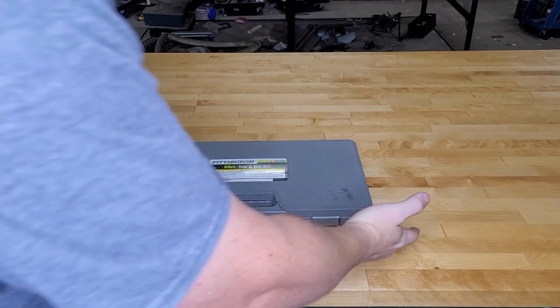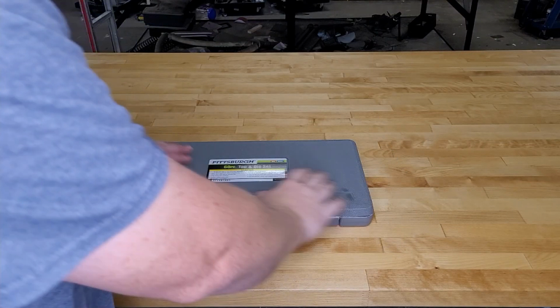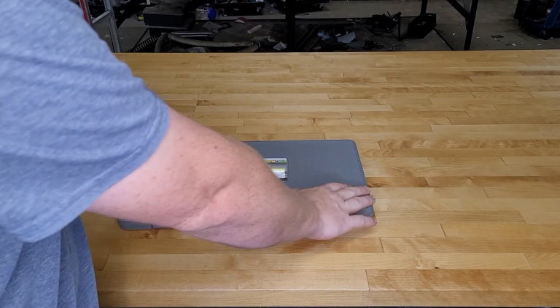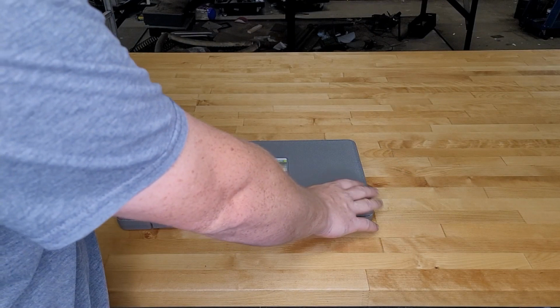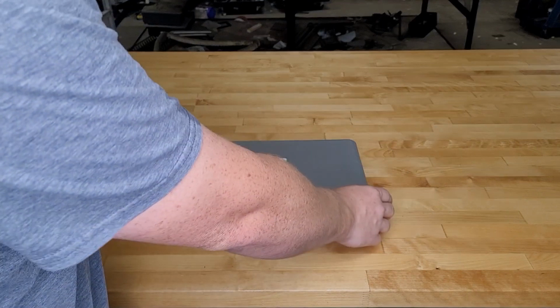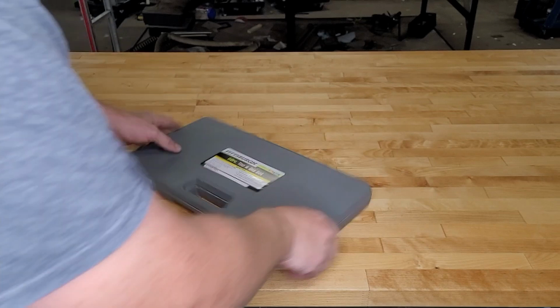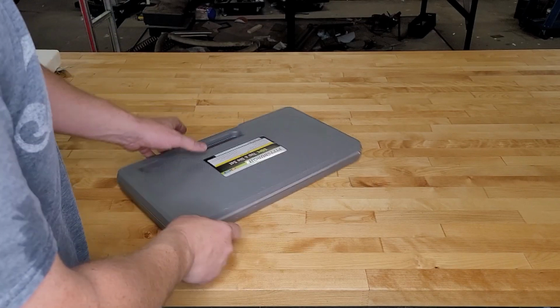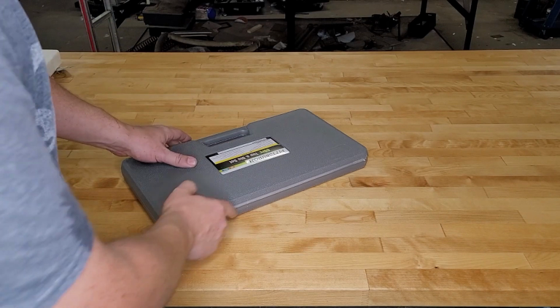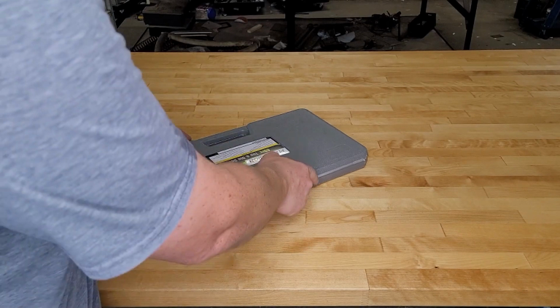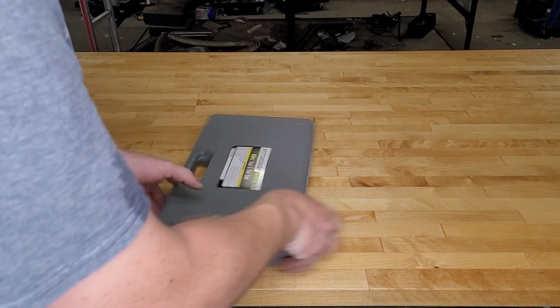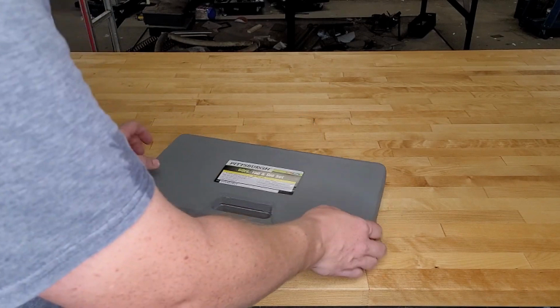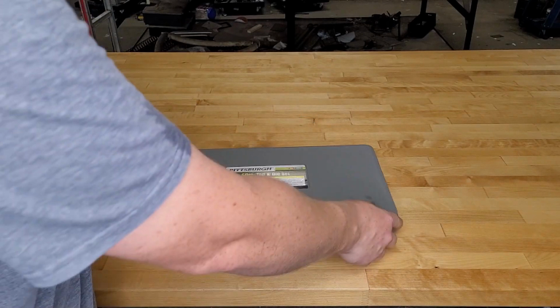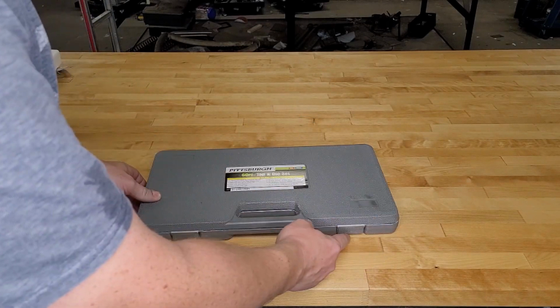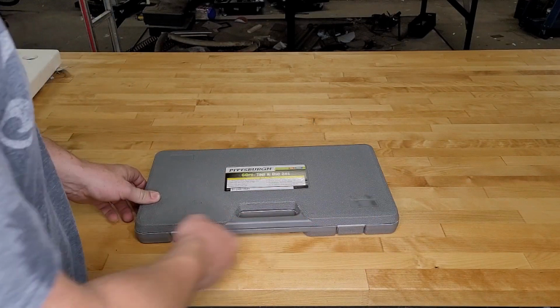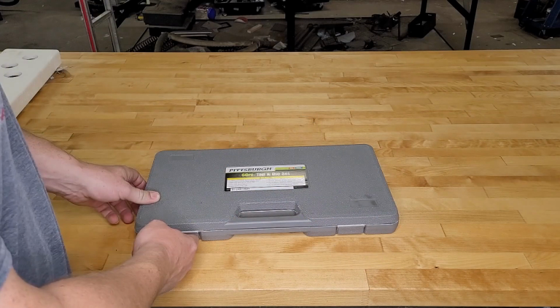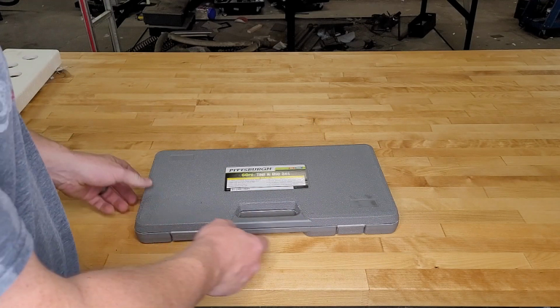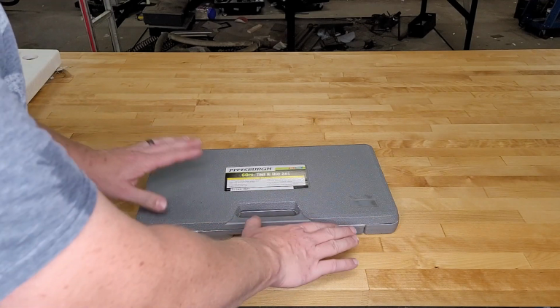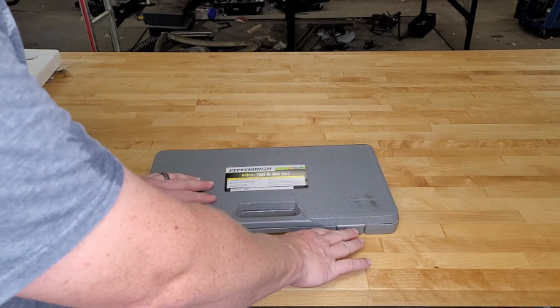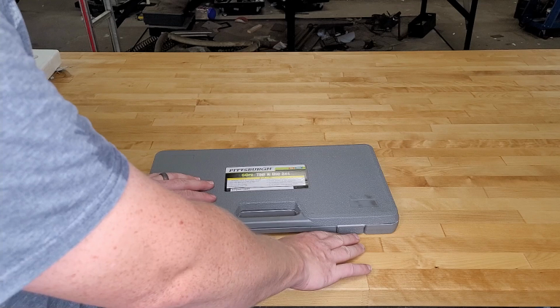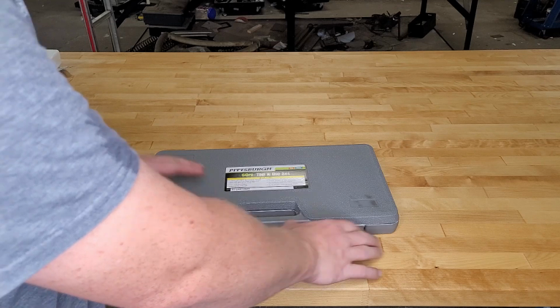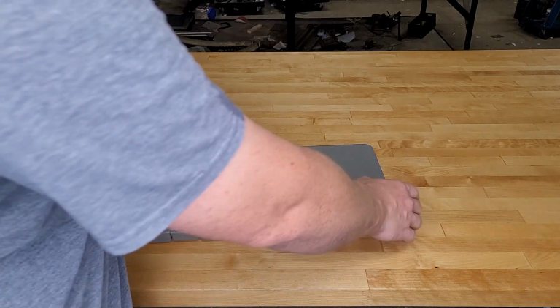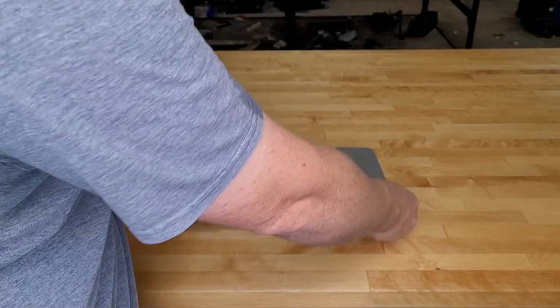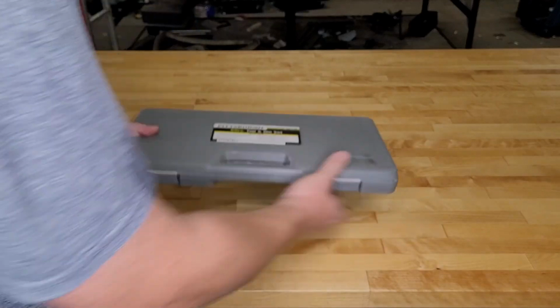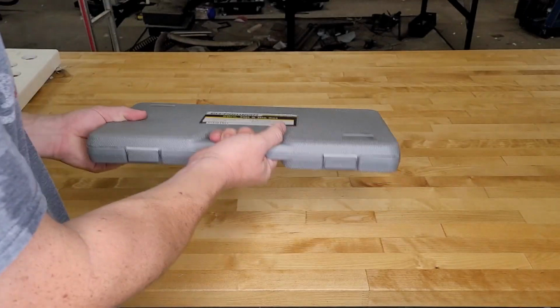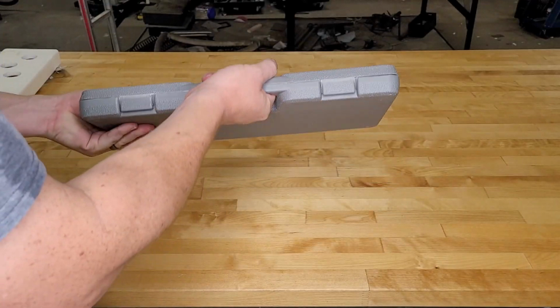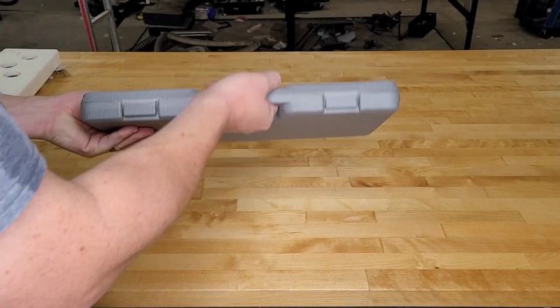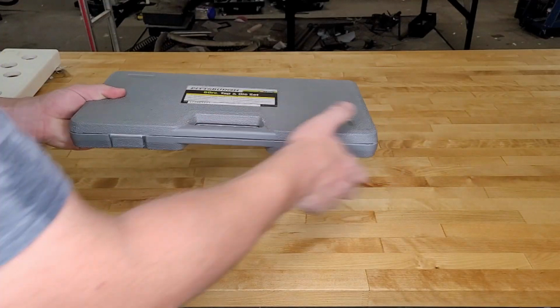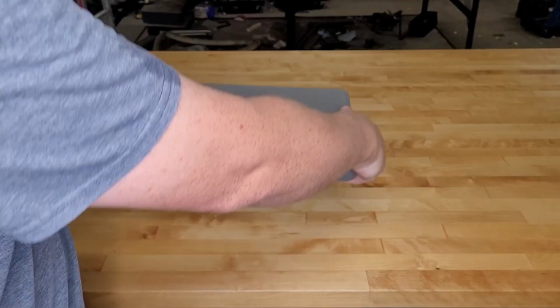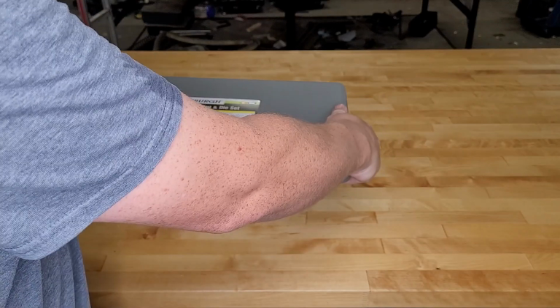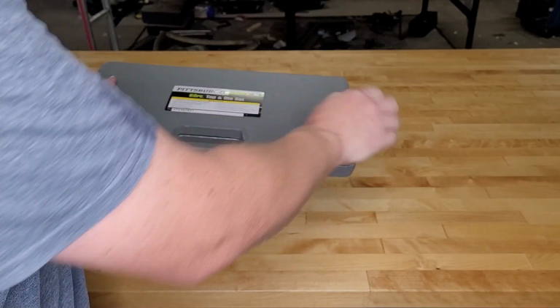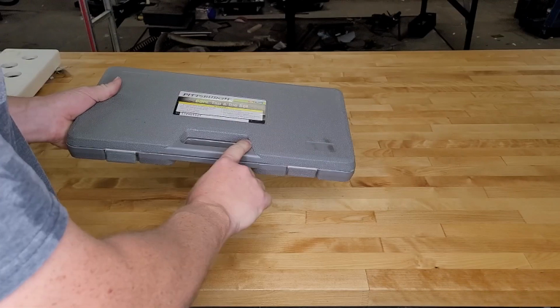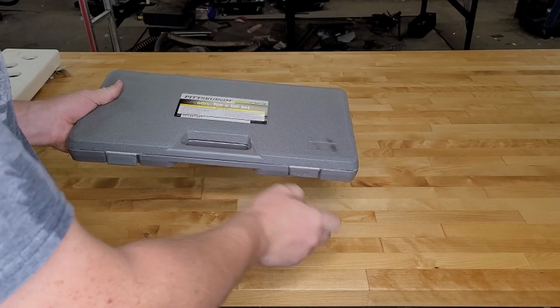When you buy the set, it comes in this plastic case with a living hinge around back and a couple of plastic latches up front. These will not stay closed all the time, so don't go carrying it by the handle — just carry it flat and forget the handle exists.